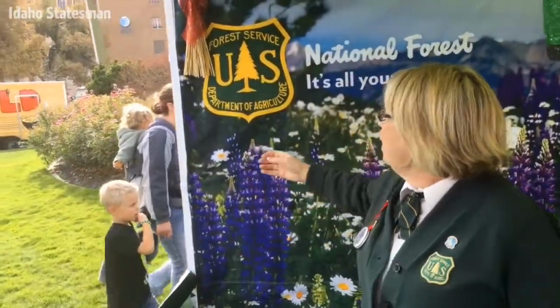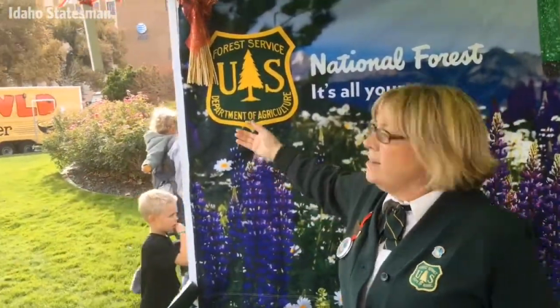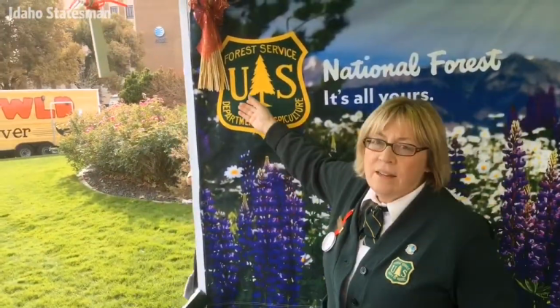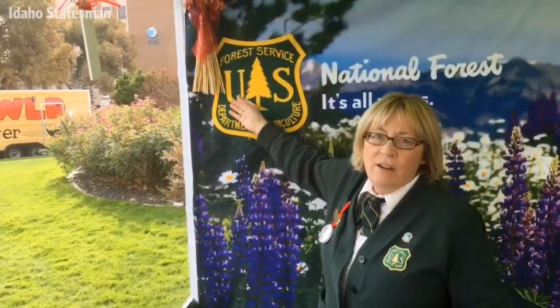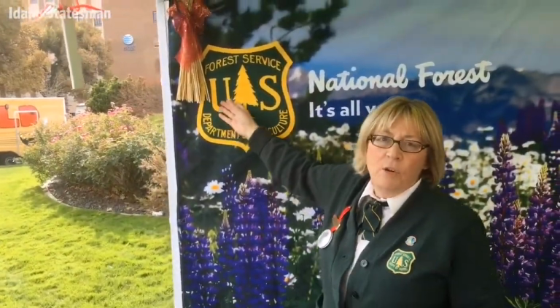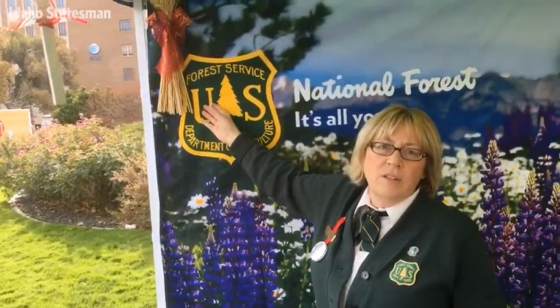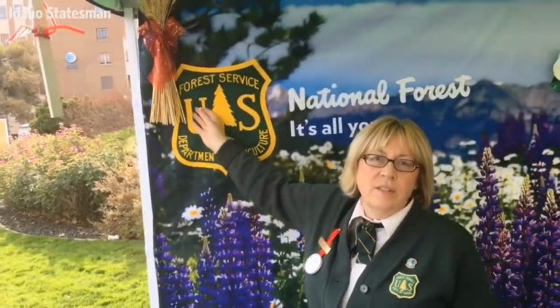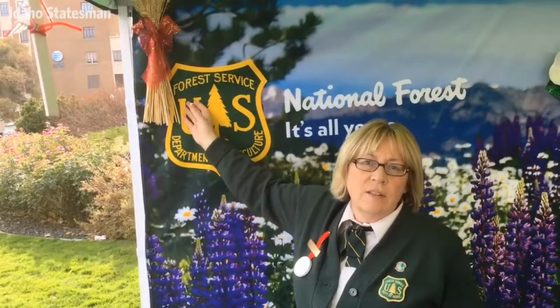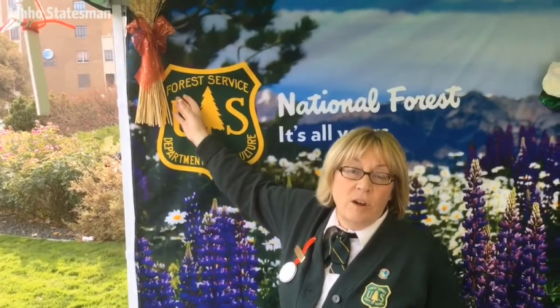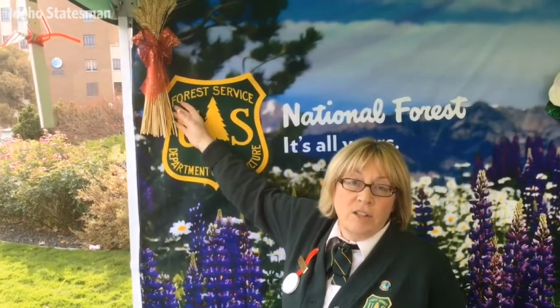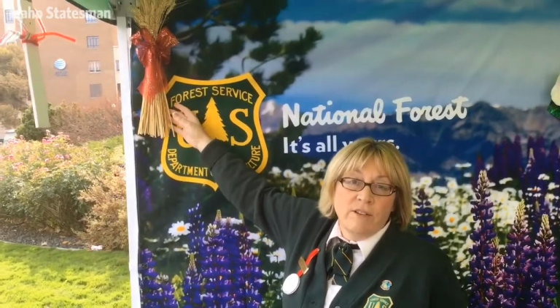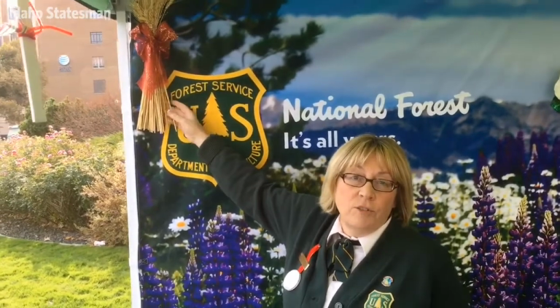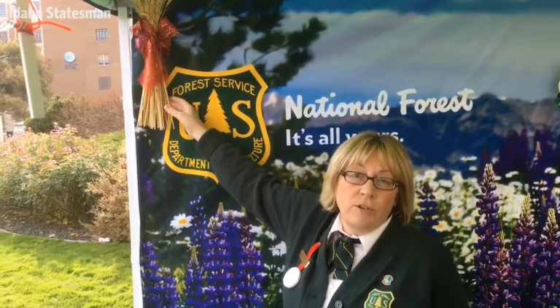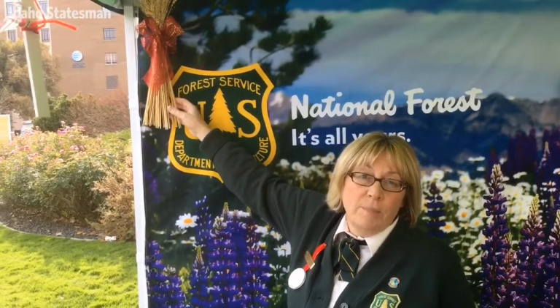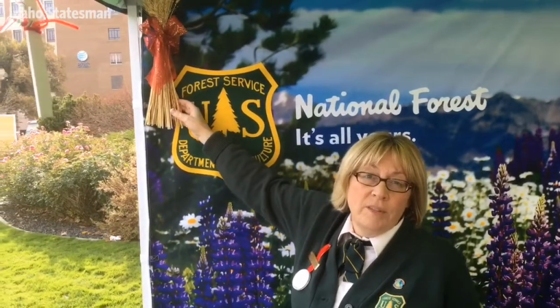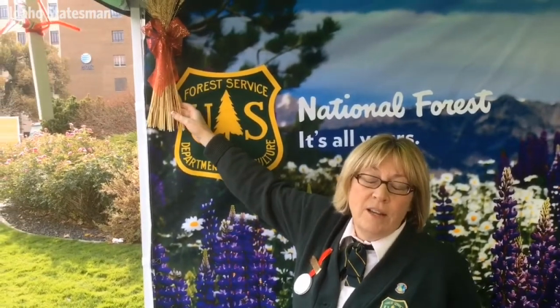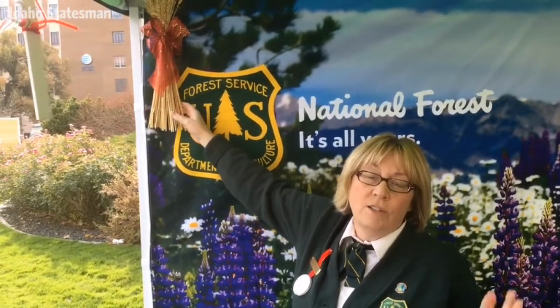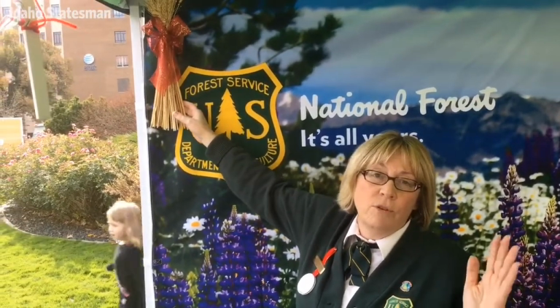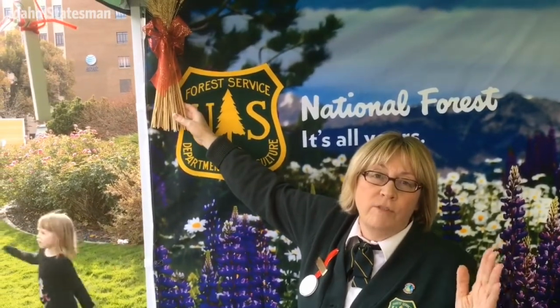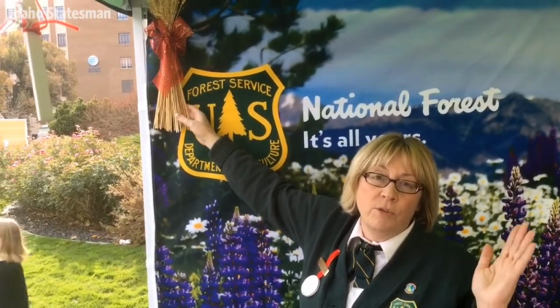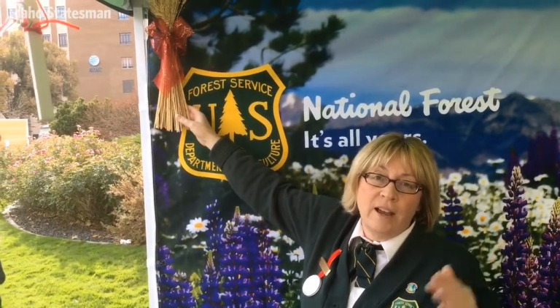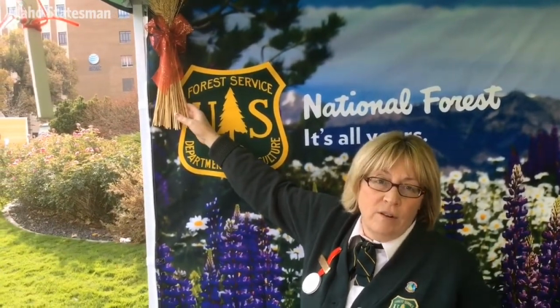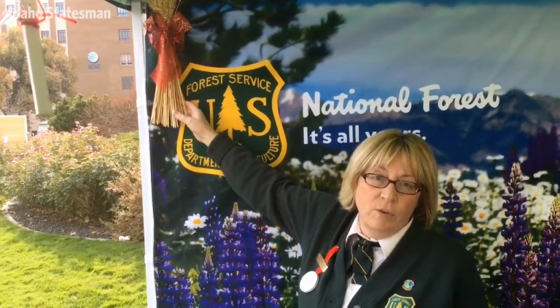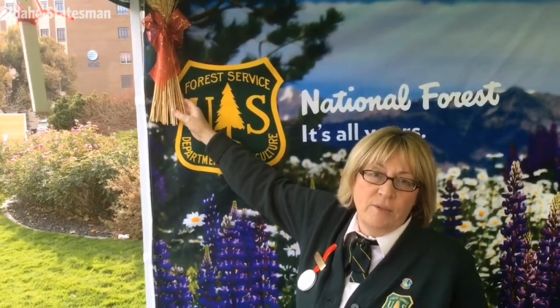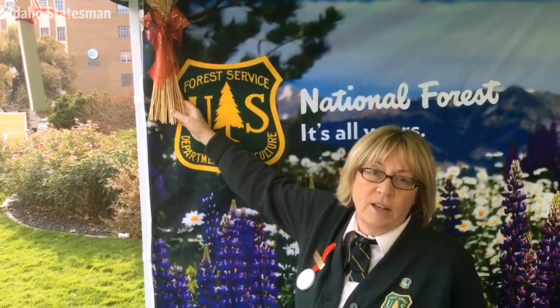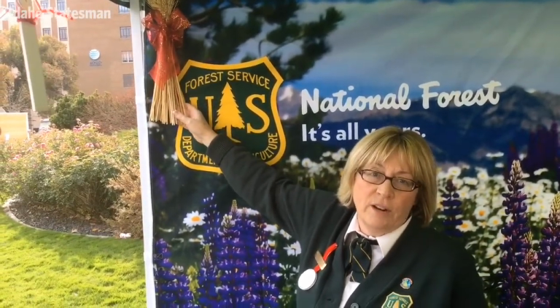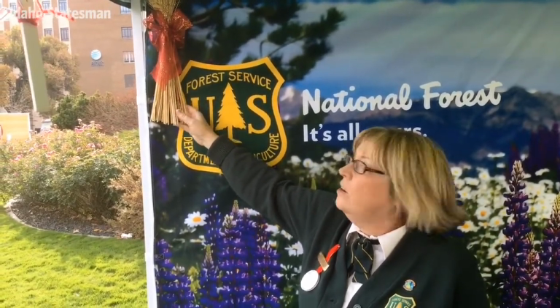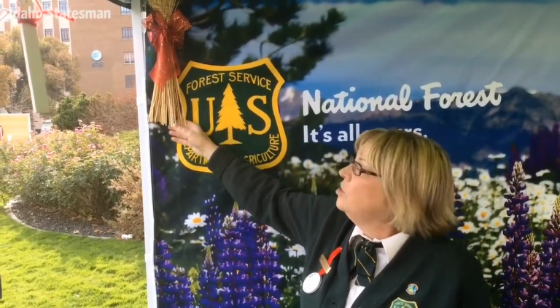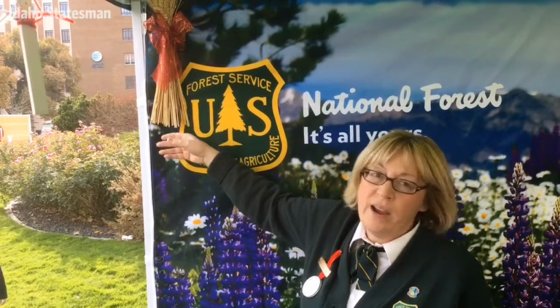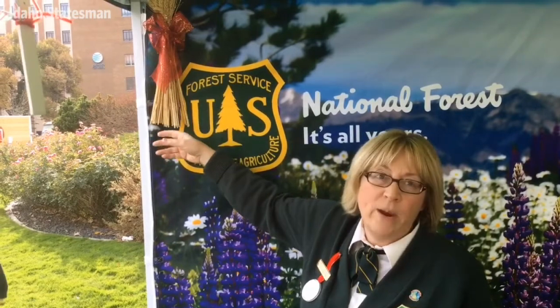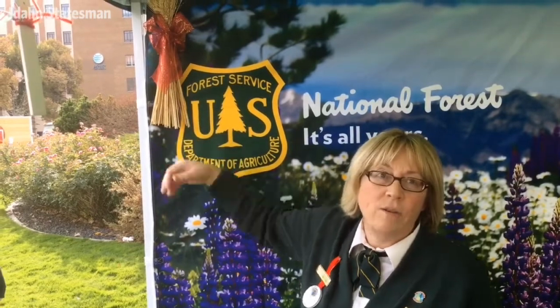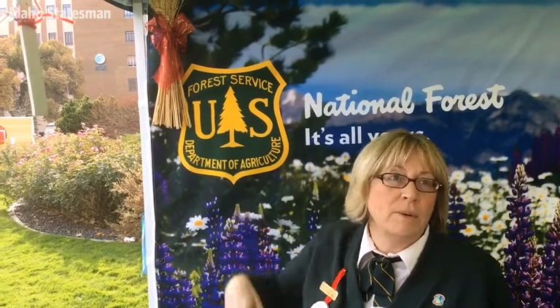Wheat, of course, is the largest agricultural crop in the state. It's grown from northern Idaho all the way through southern Idaho, so we have wheat ornaments.